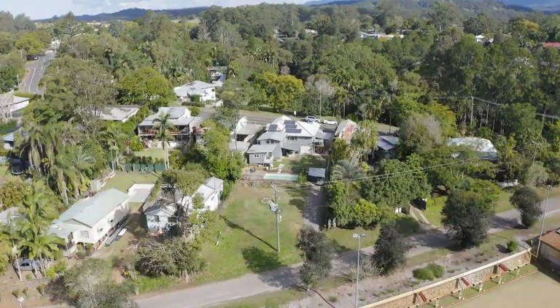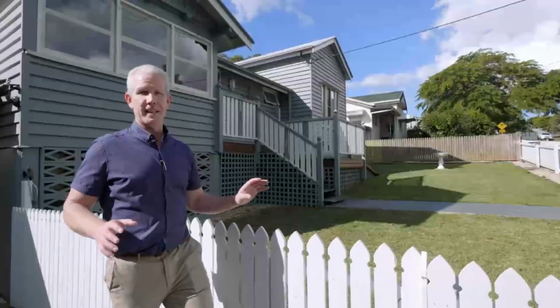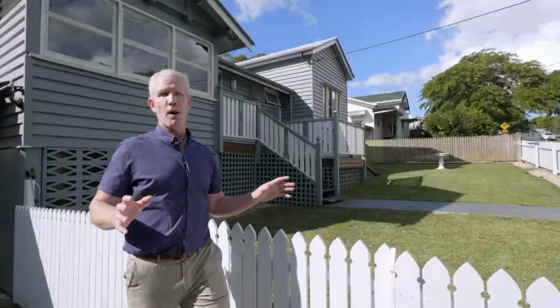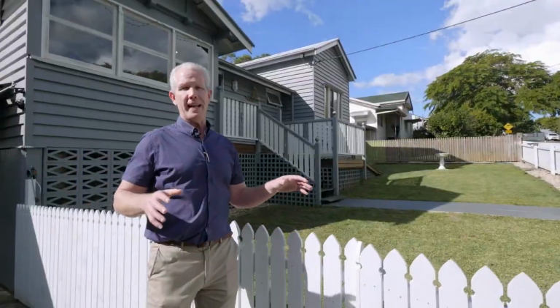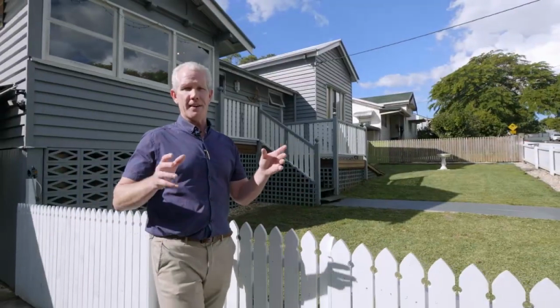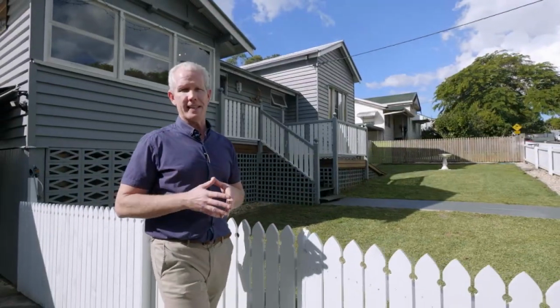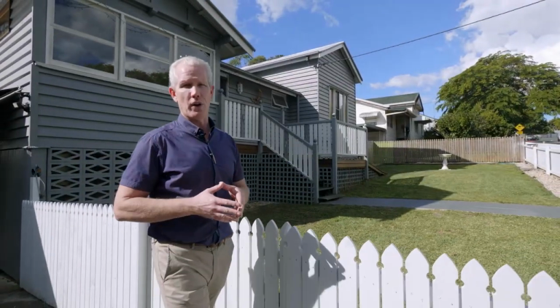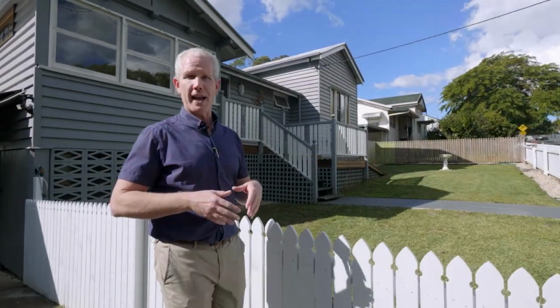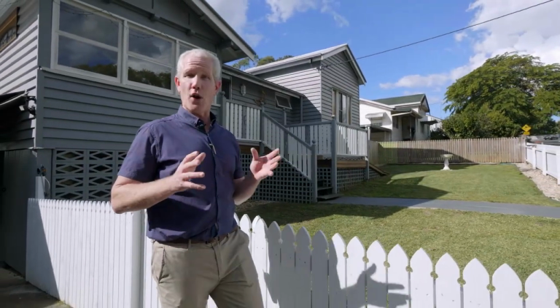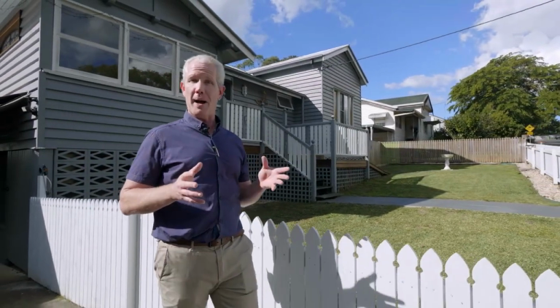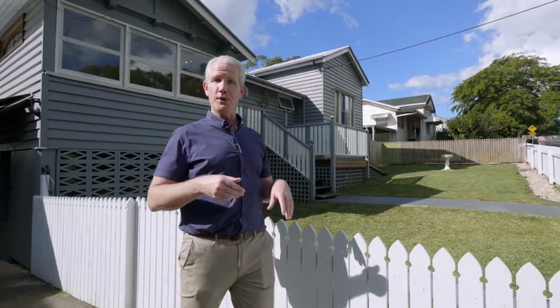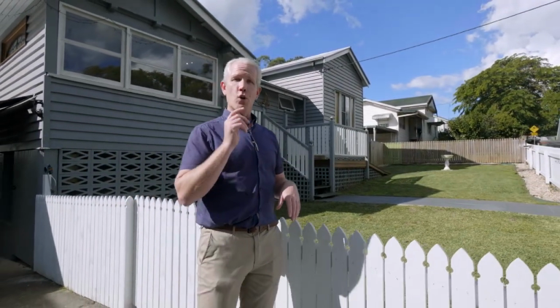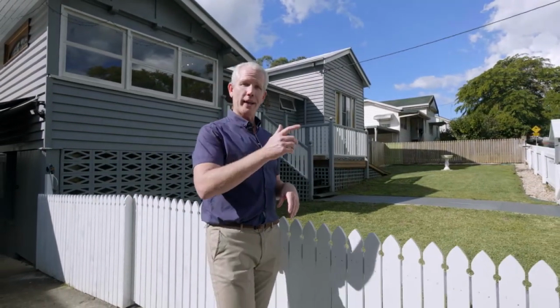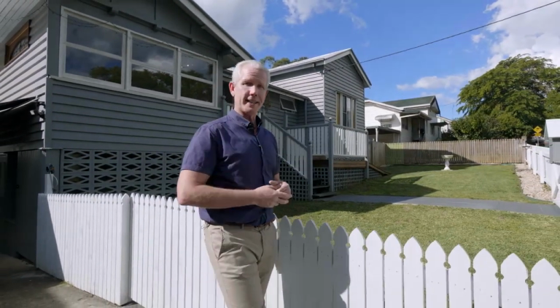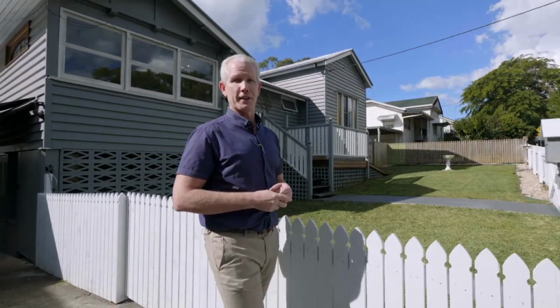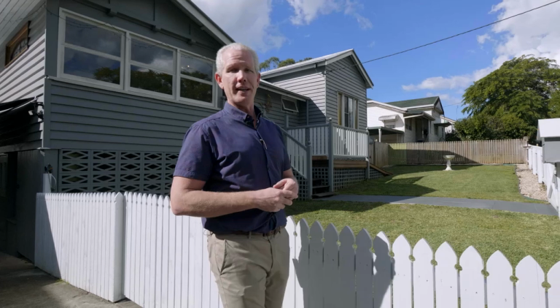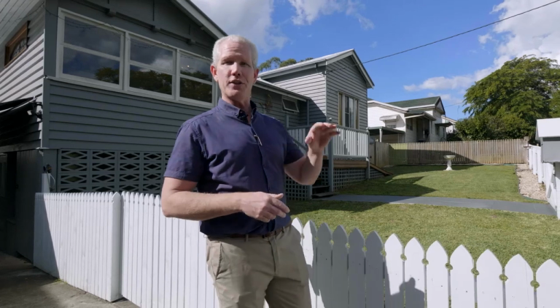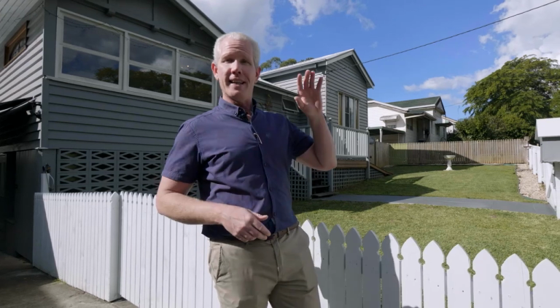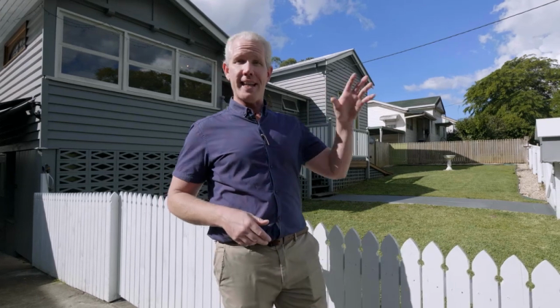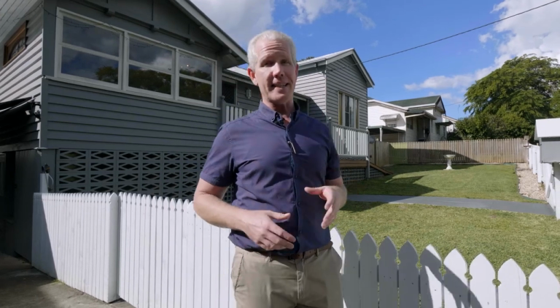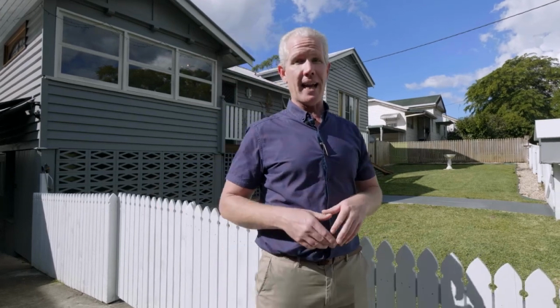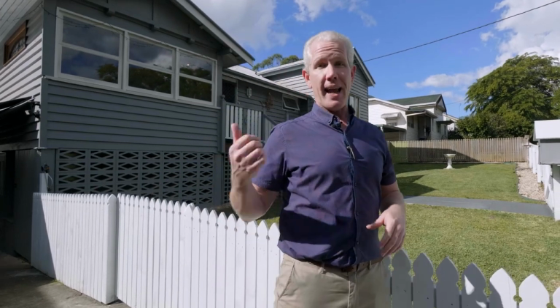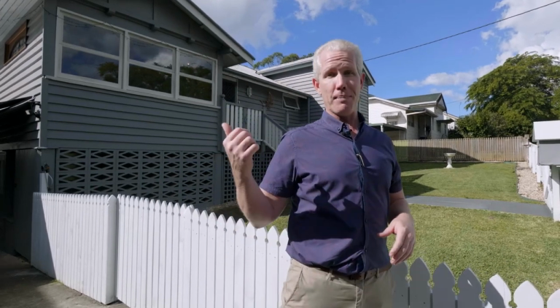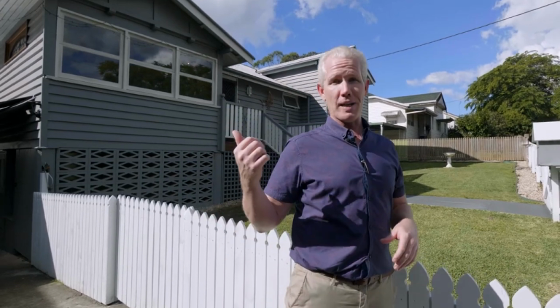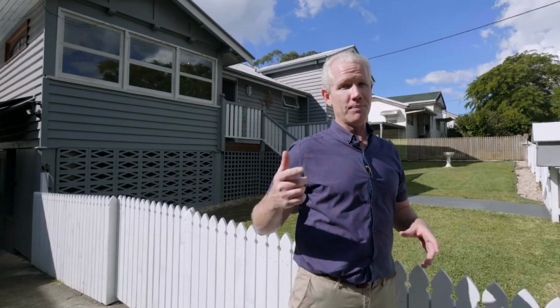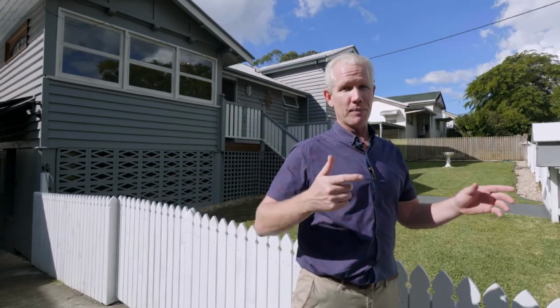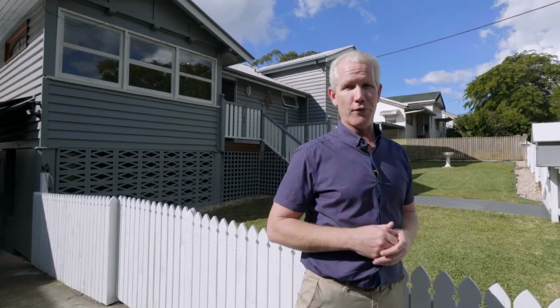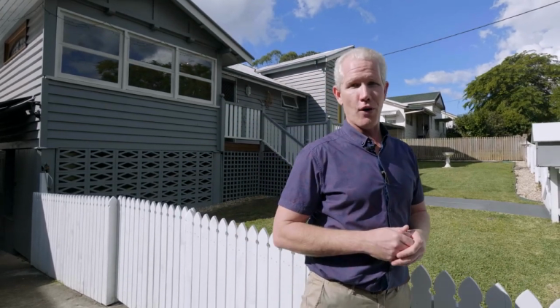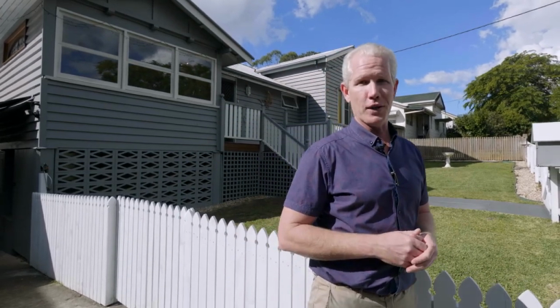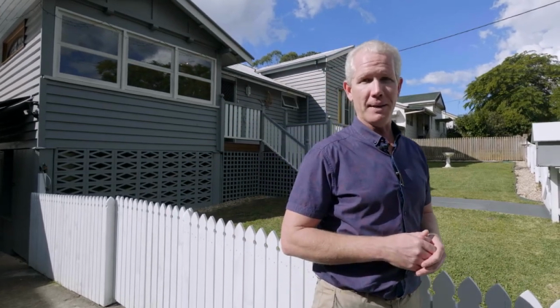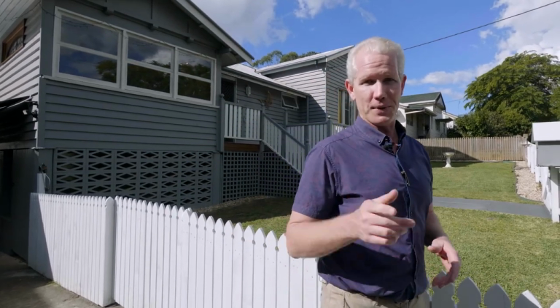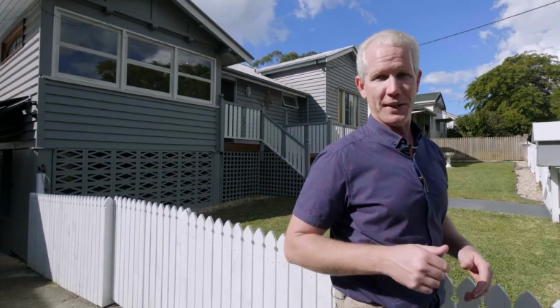This property is in a very central location of Palmwoods — walking distance to the train station, the town centre, and the bowls club. I'm off for a roll myself now. We'll see you soon.